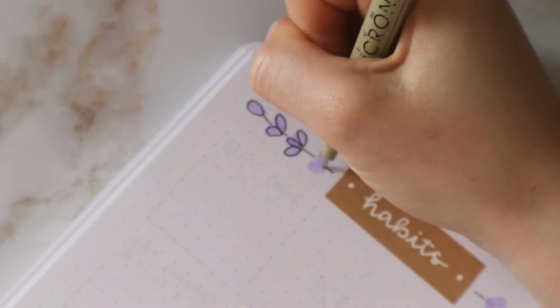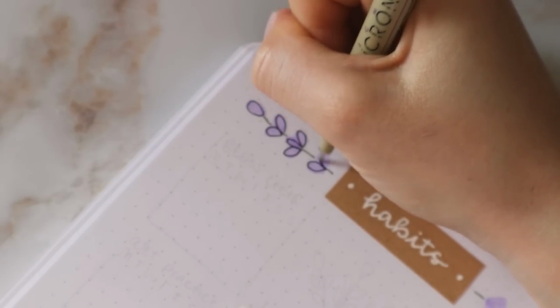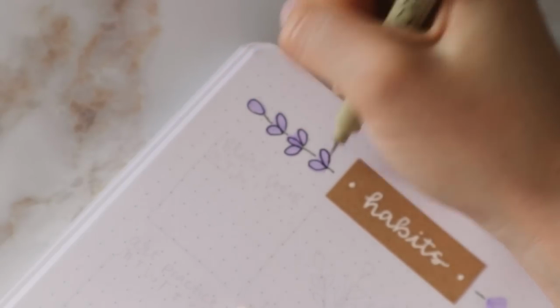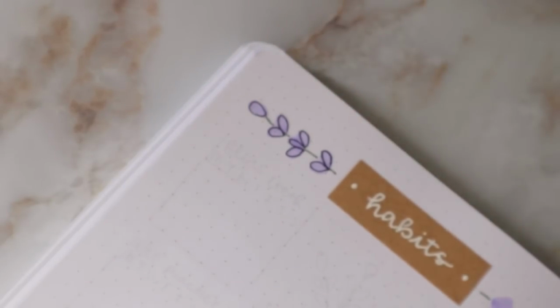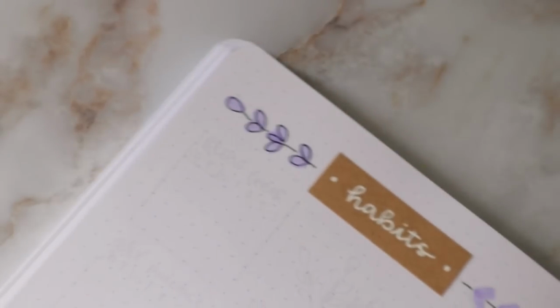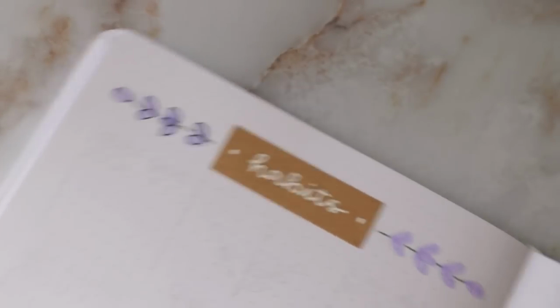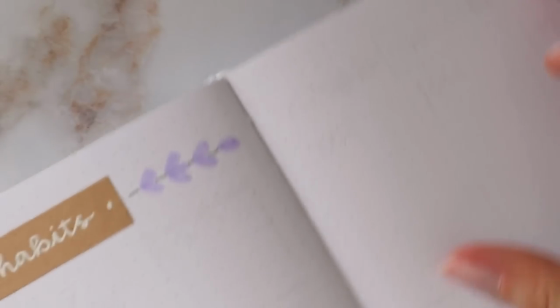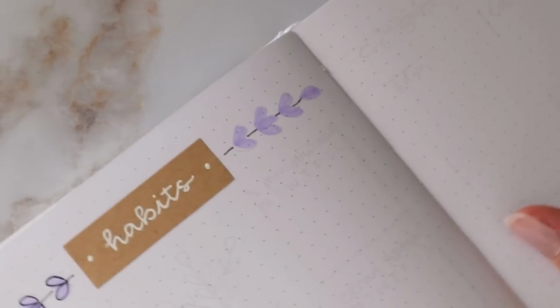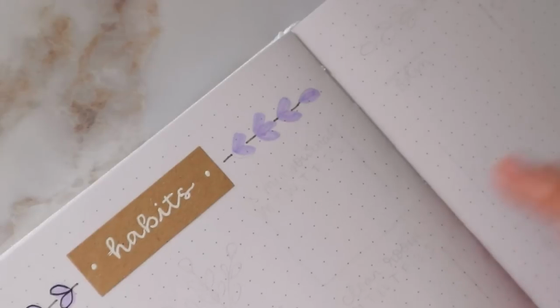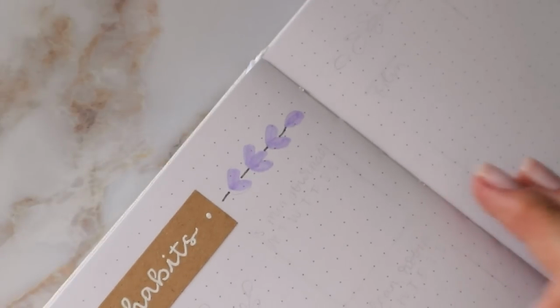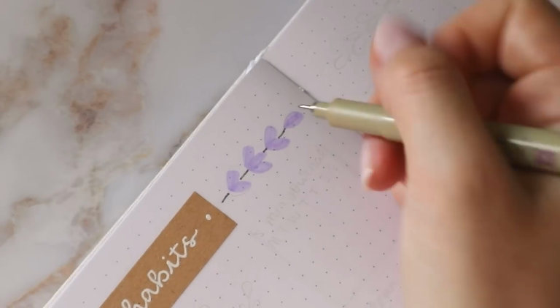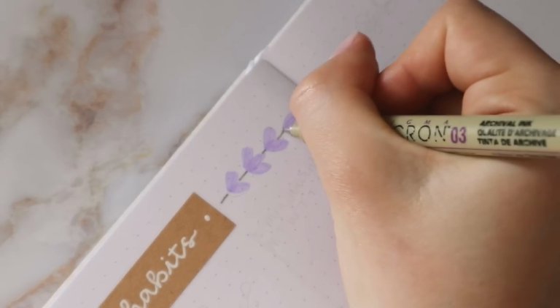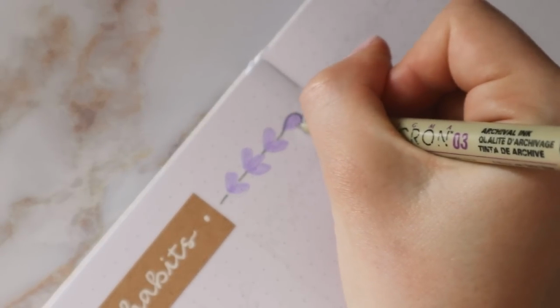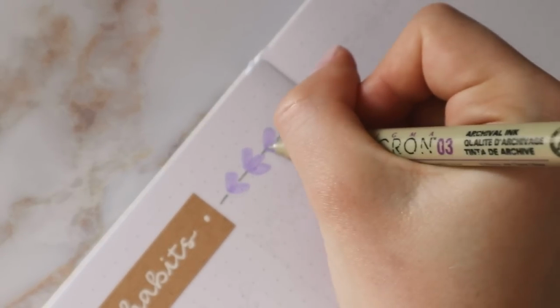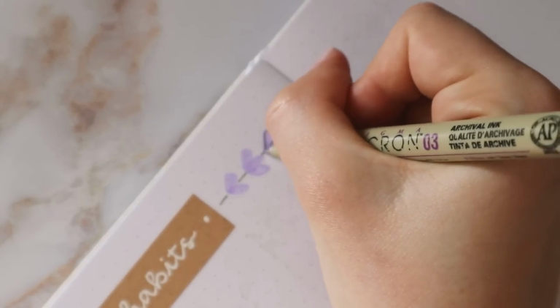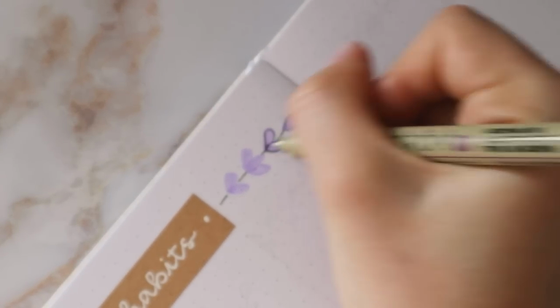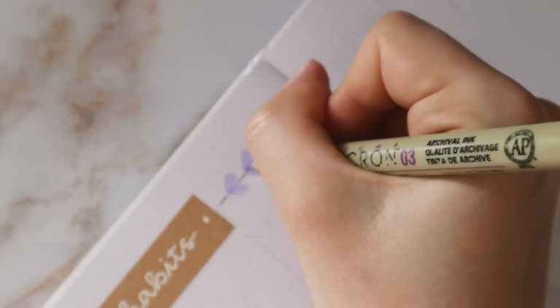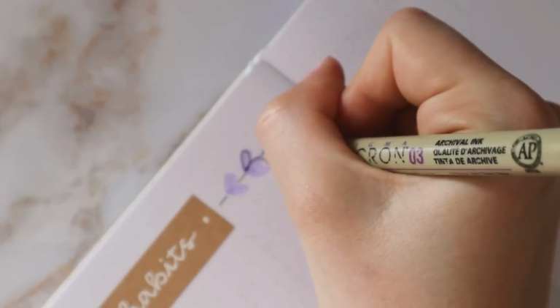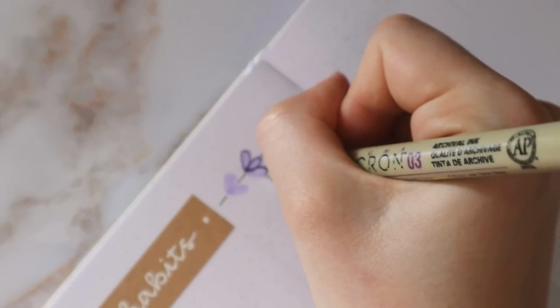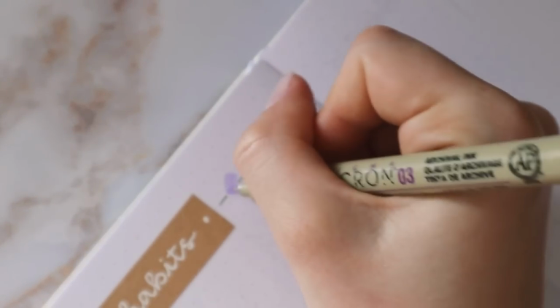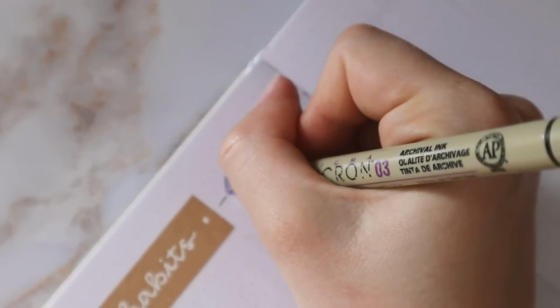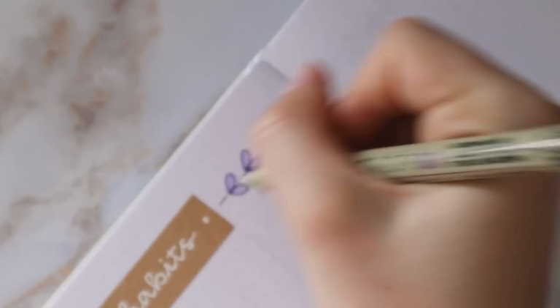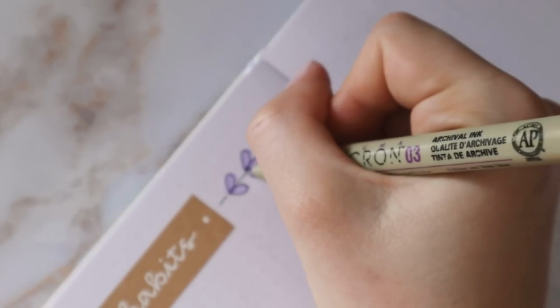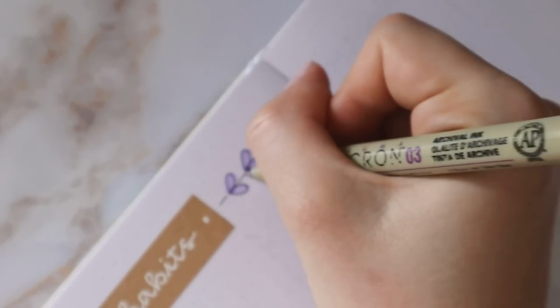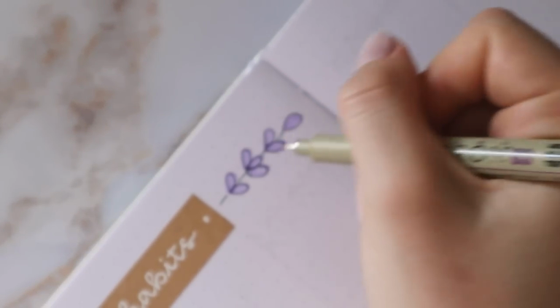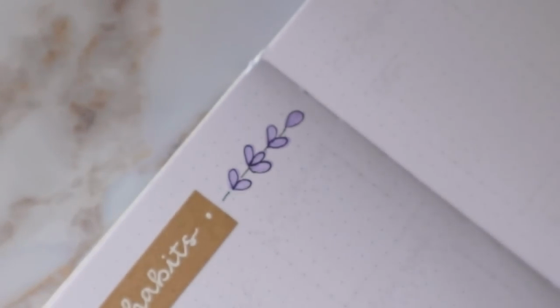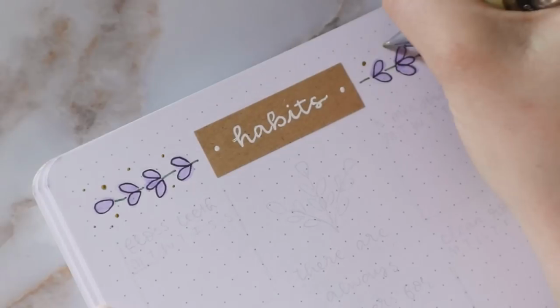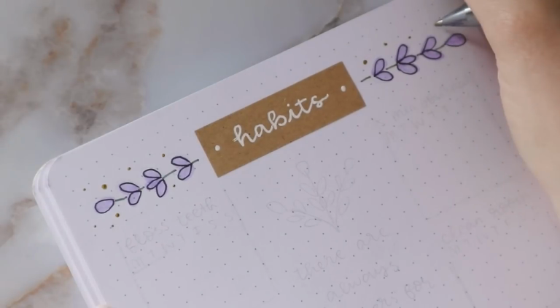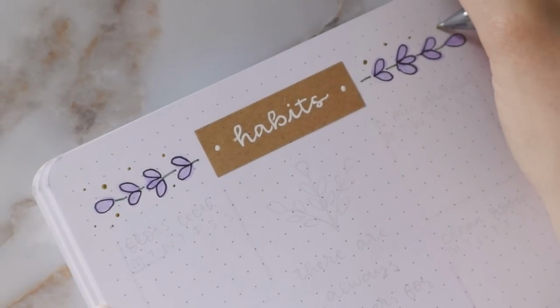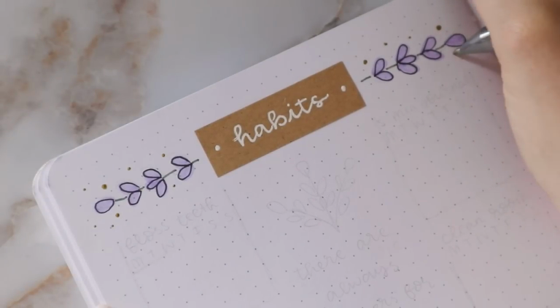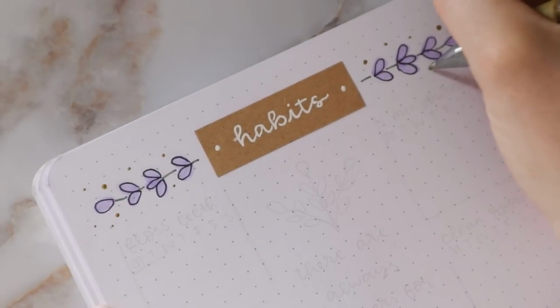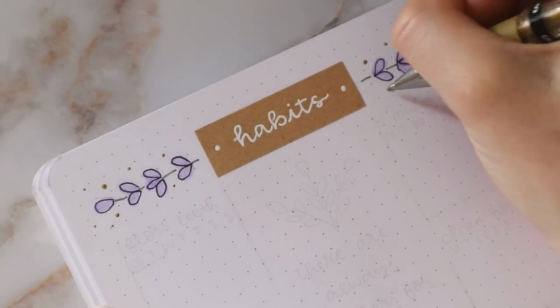Also, if you do end up recreating any of my spreads or my themes, I love to see them, so definitely tag me on Instagram, and I will feature them in my next plan with me video again.